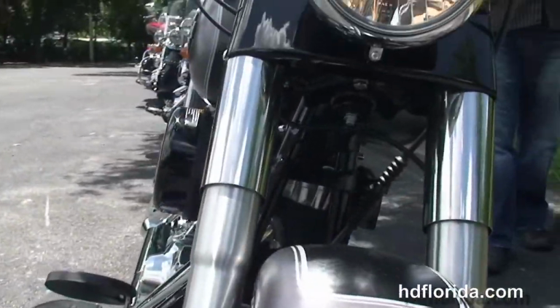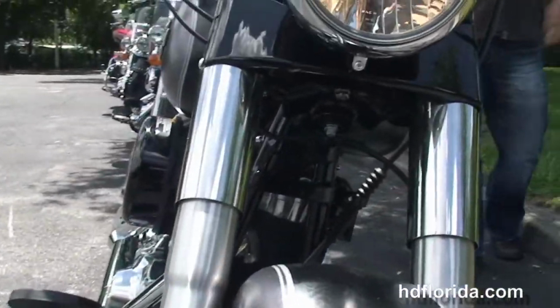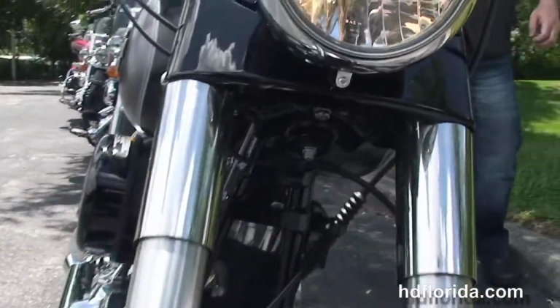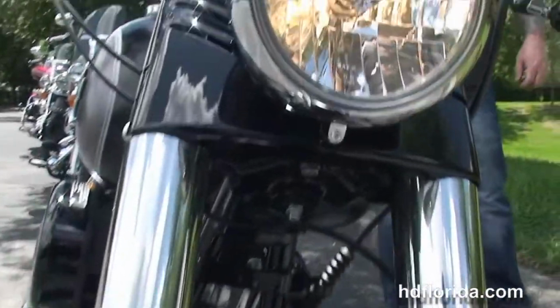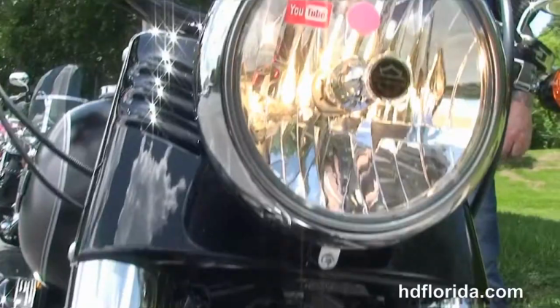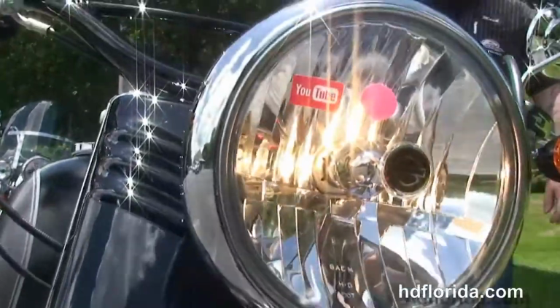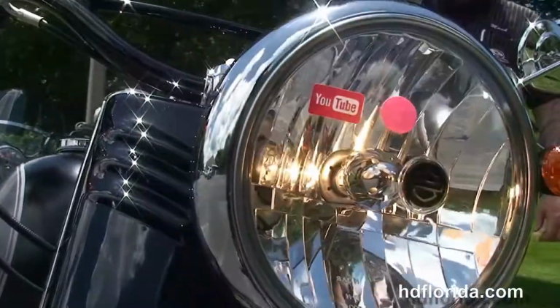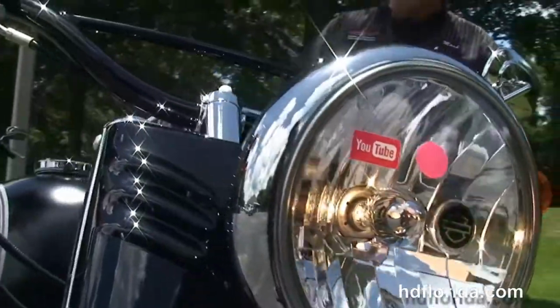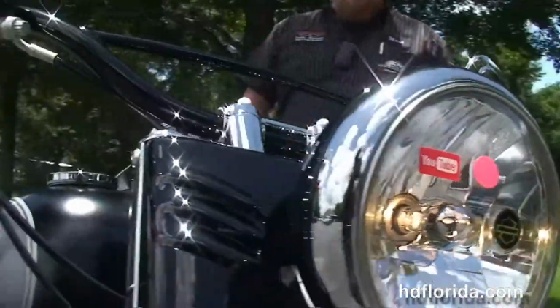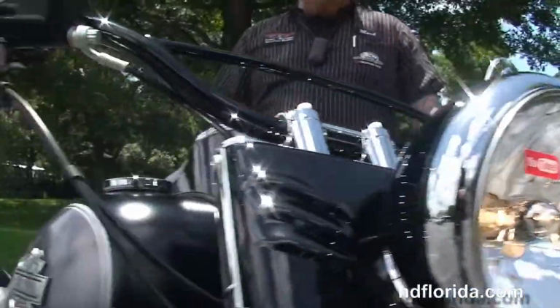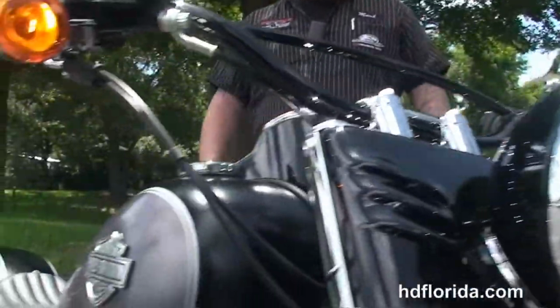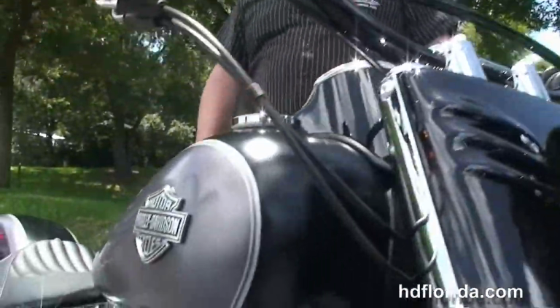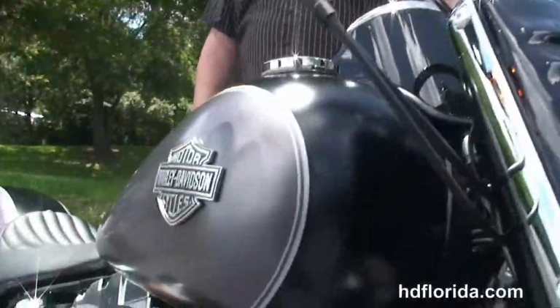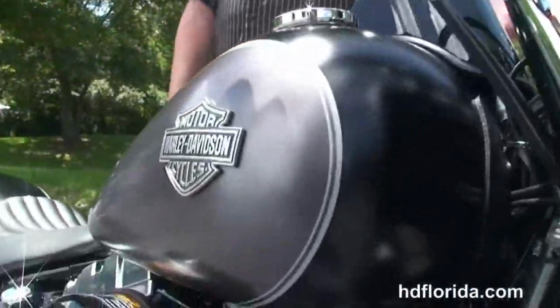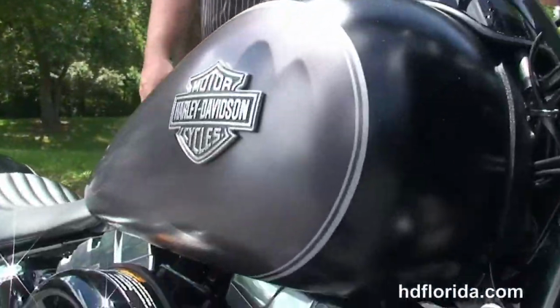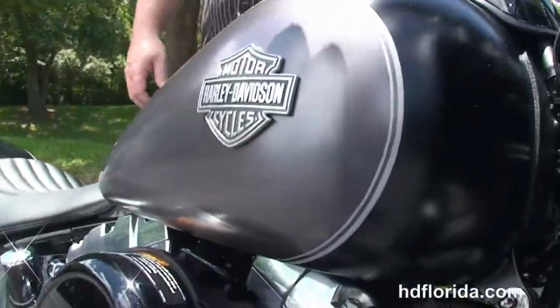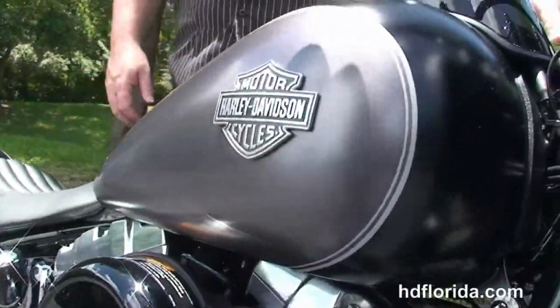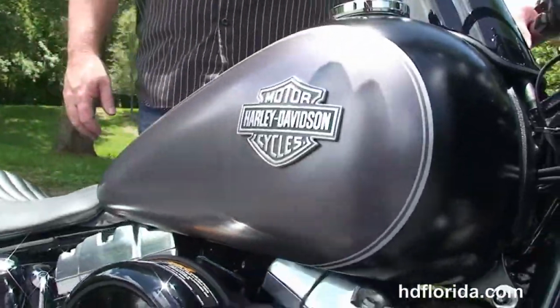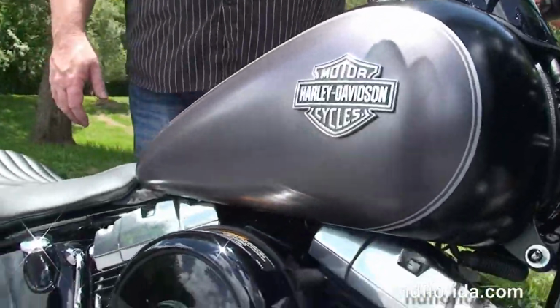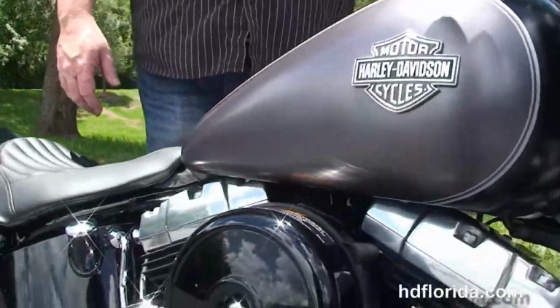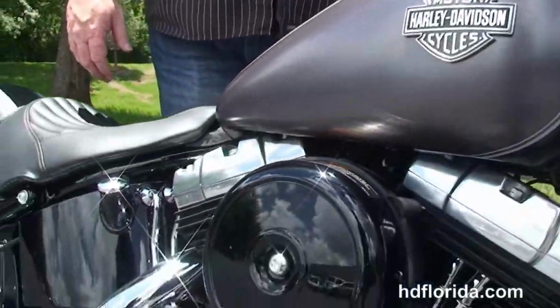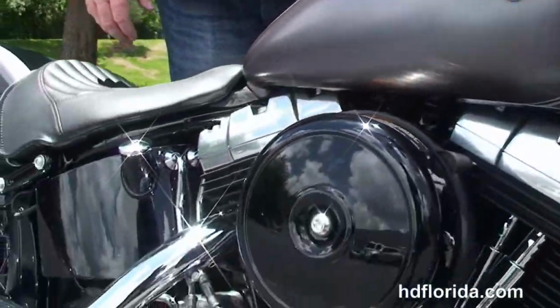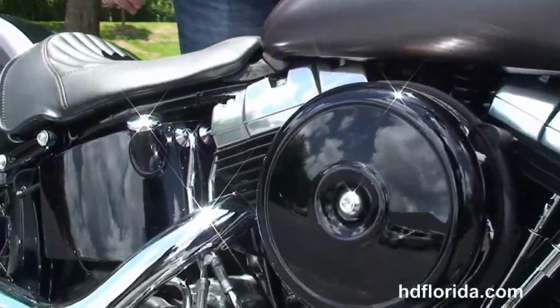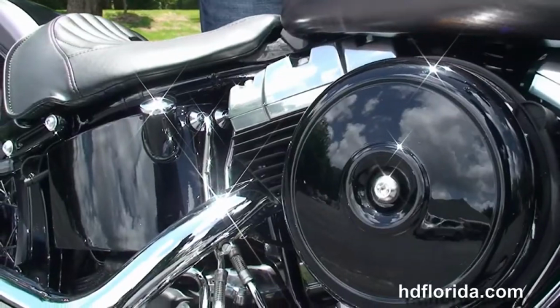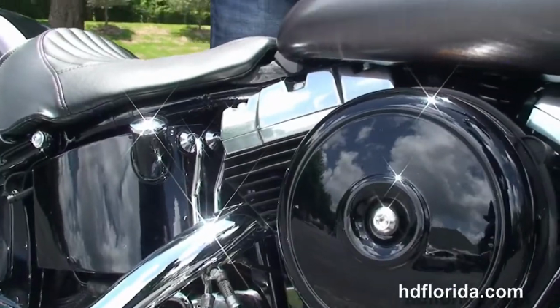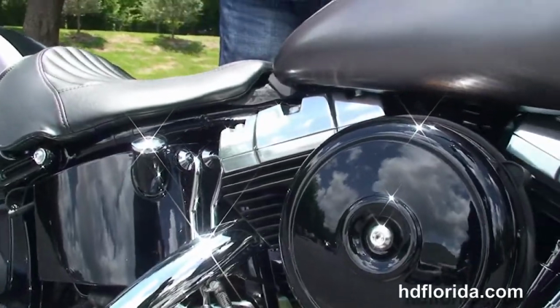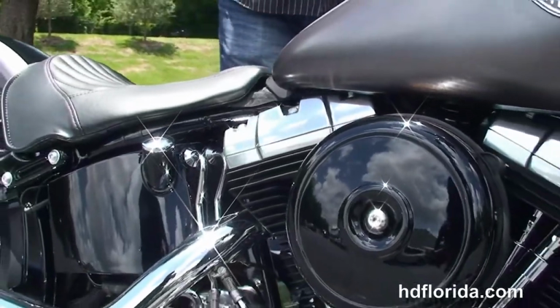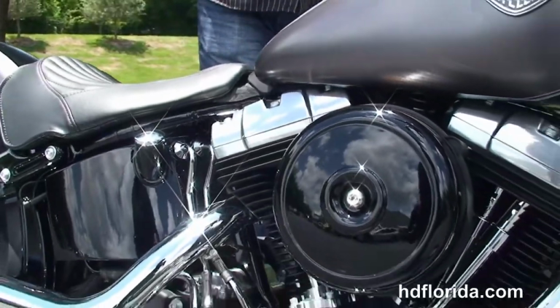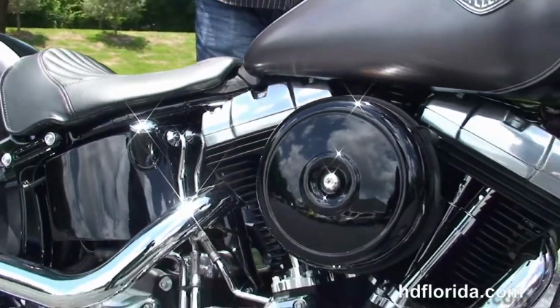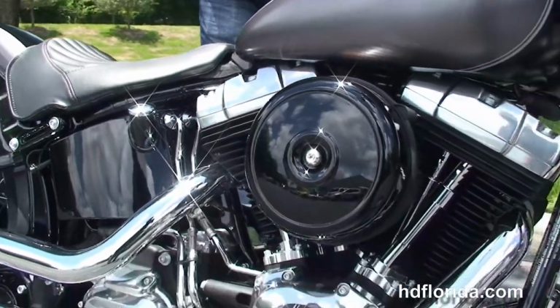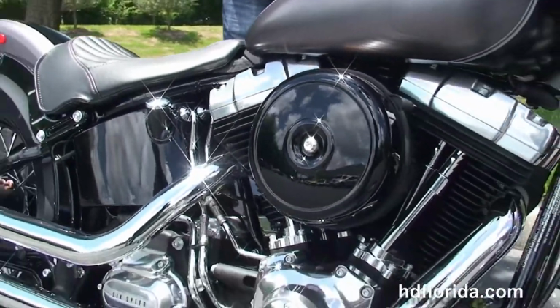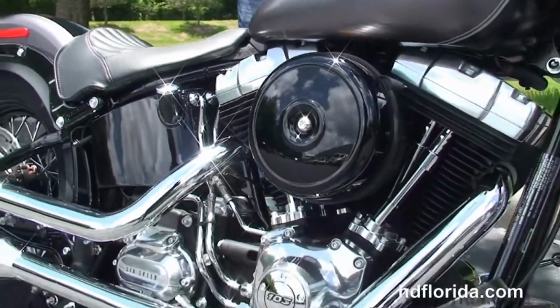It has the factory-upgraded security and the classic black headlight housing out front. It carries a two-year limited-mile warranty that can be extended out for more than five years on top of that.